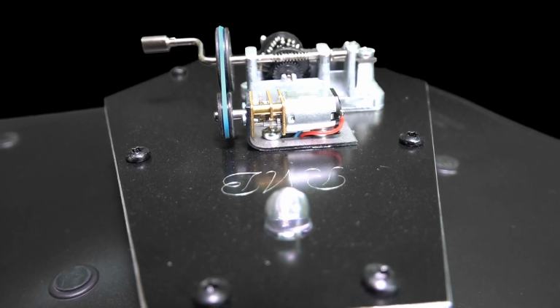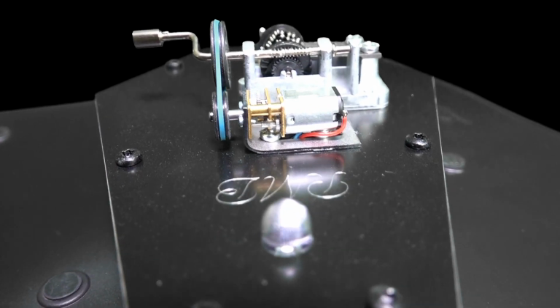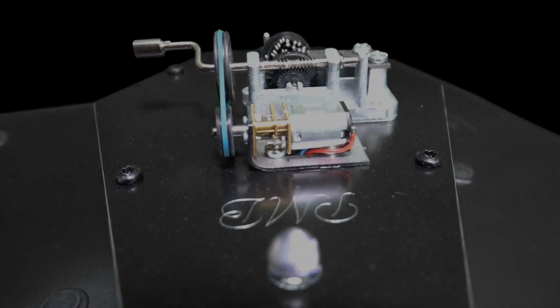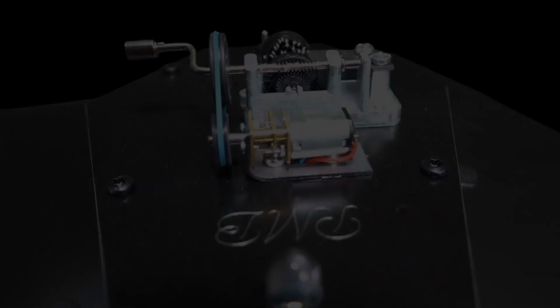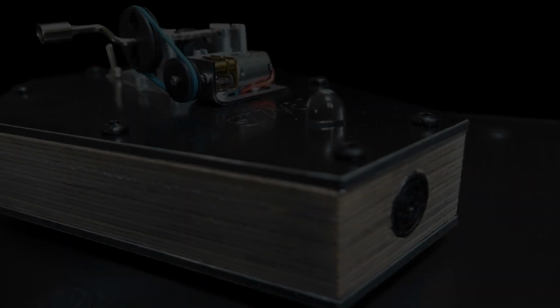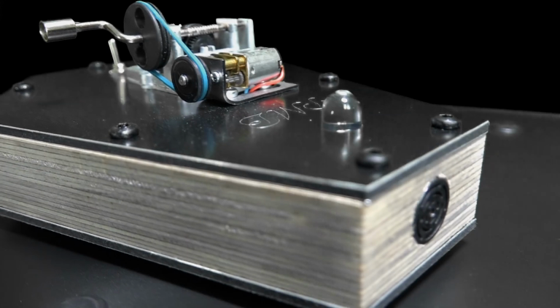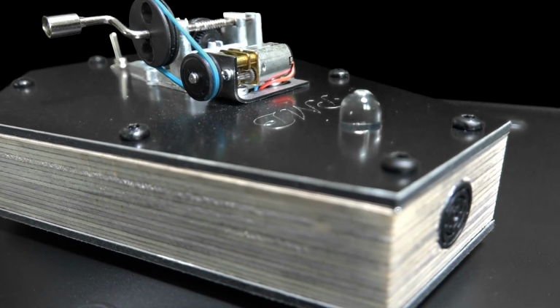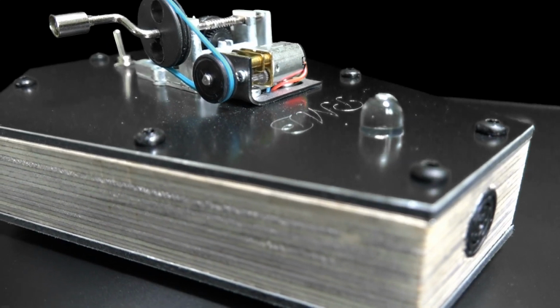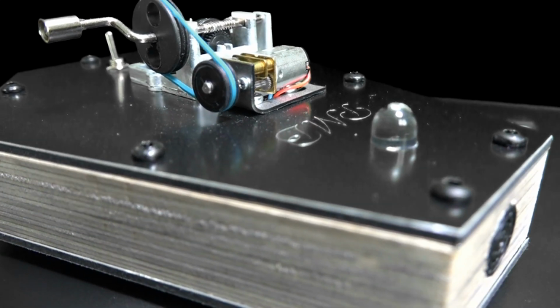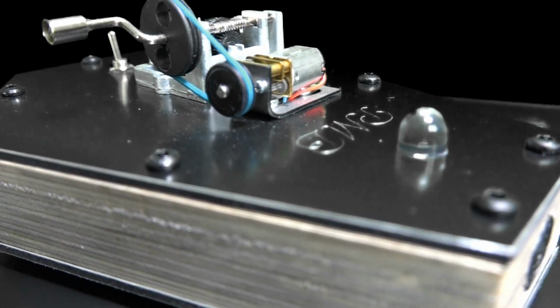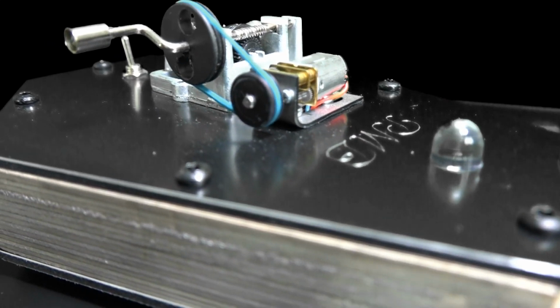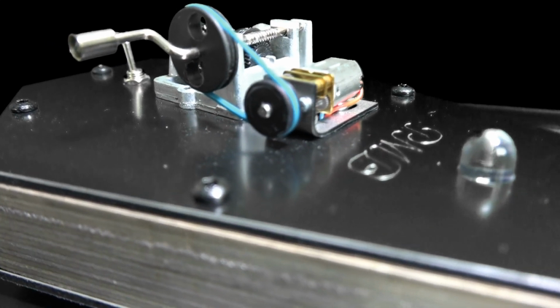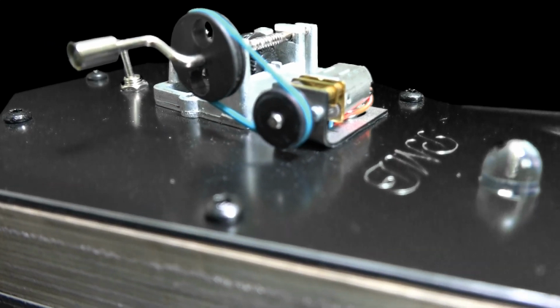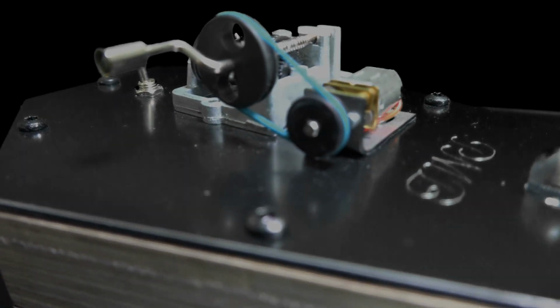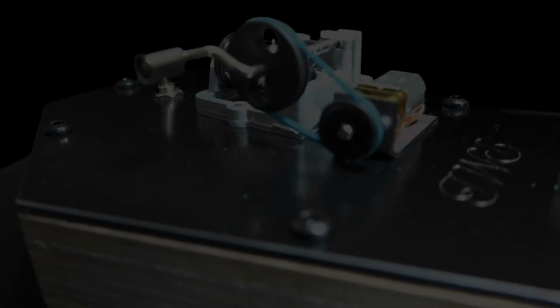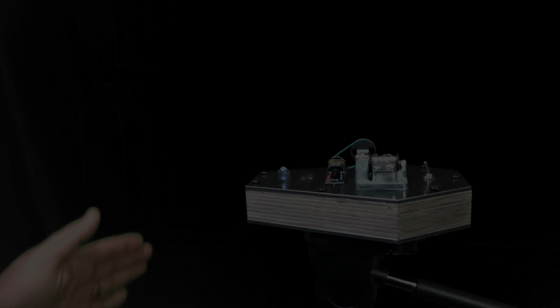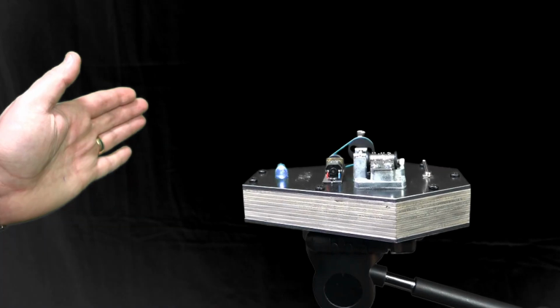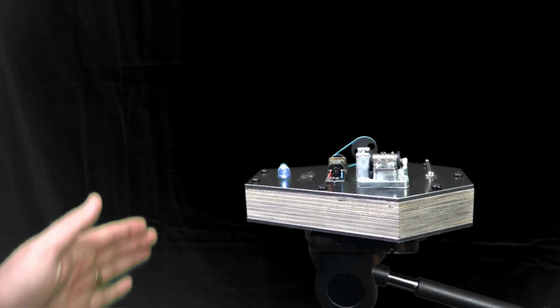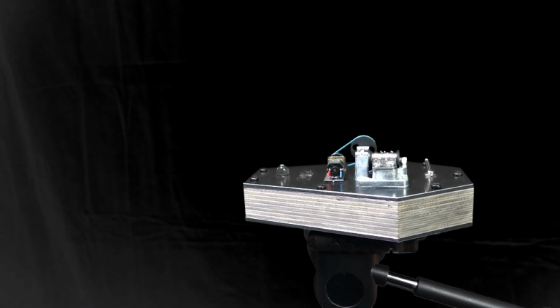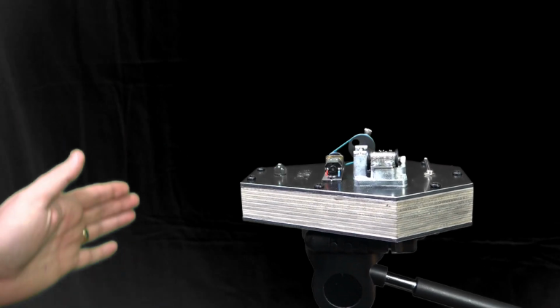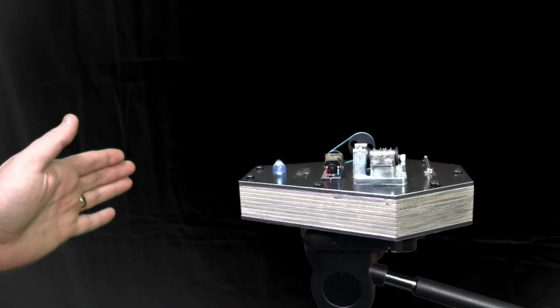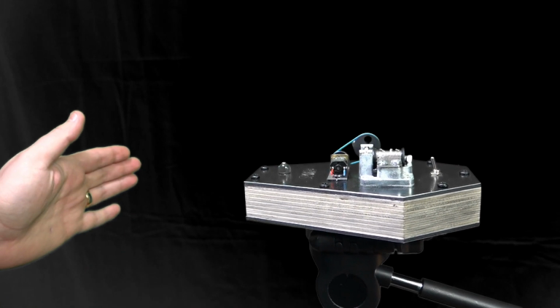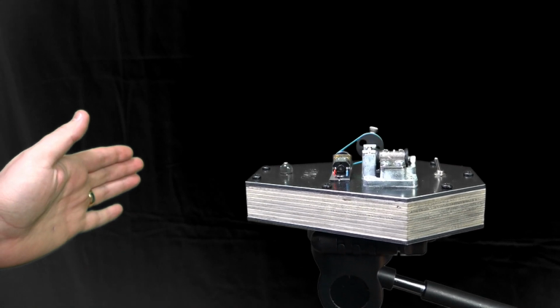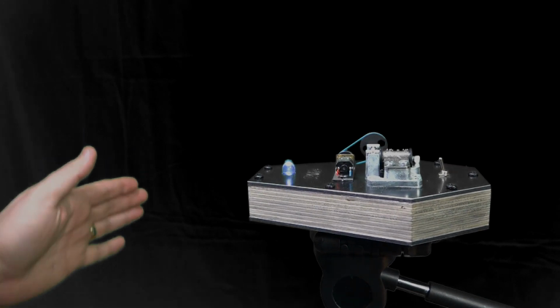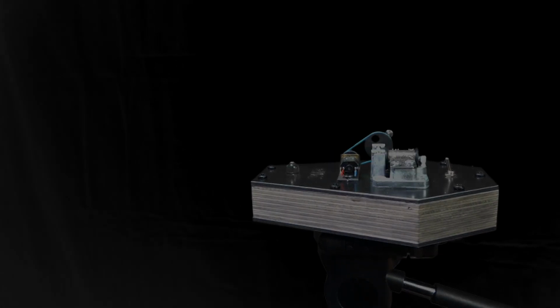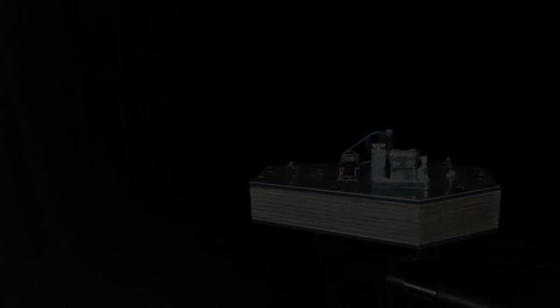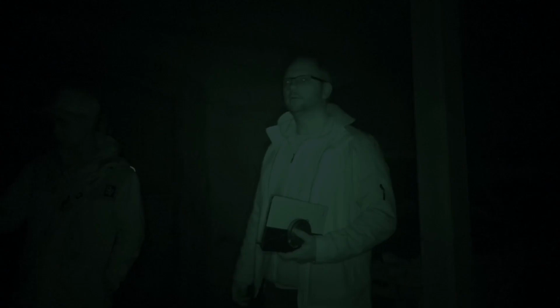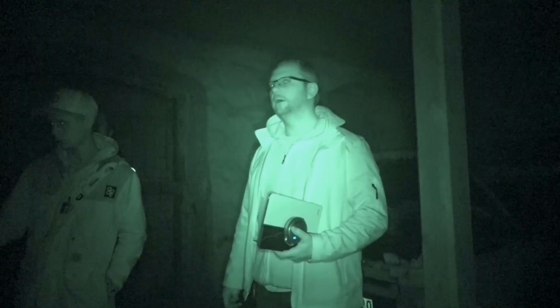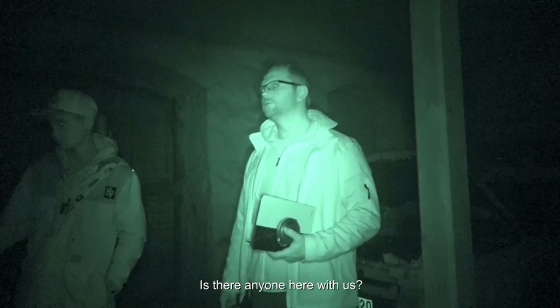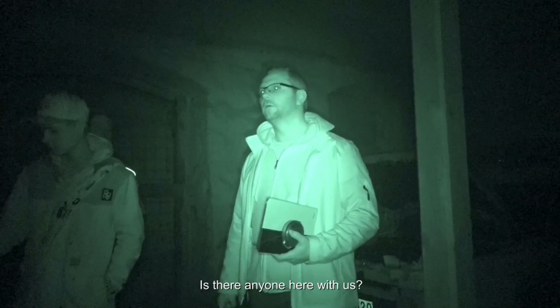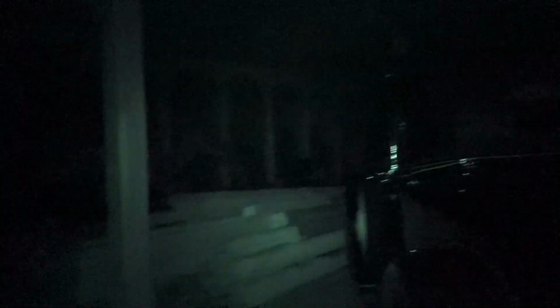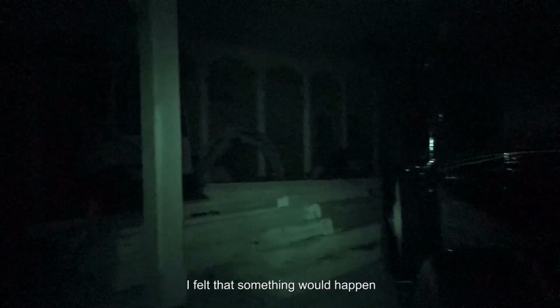The ultrasound beam will shoot out and back to the PMB, and if something is moving in front of the PMB, the light goes off and it starts to play.